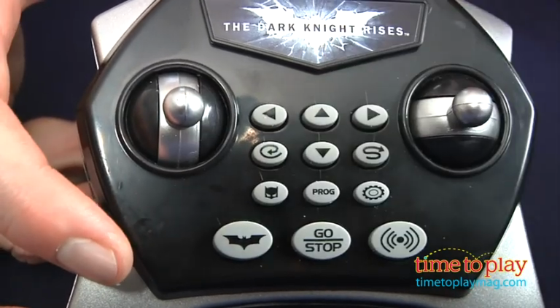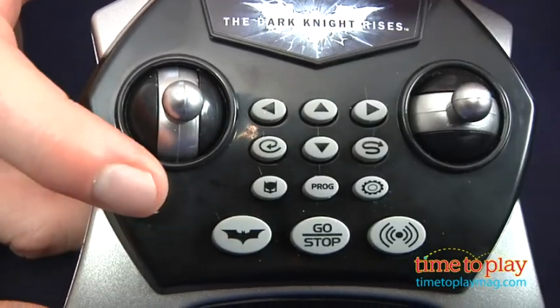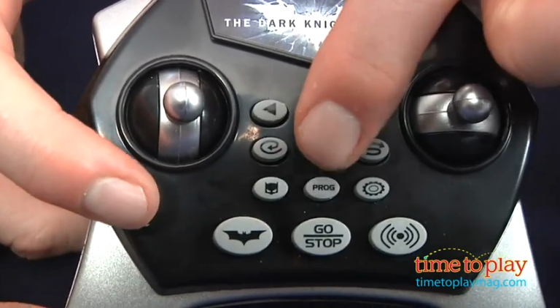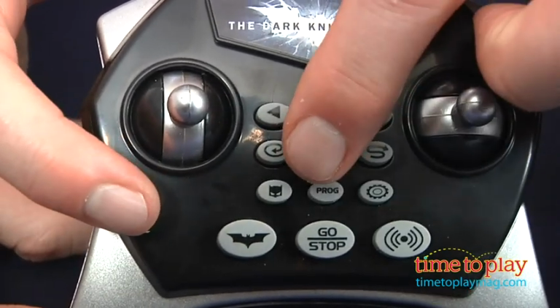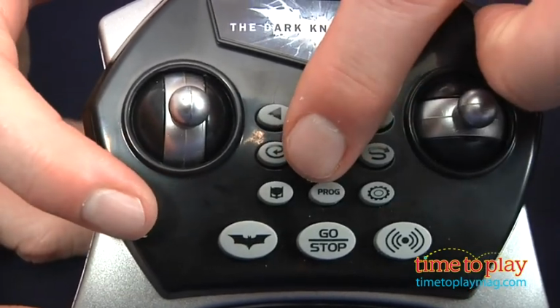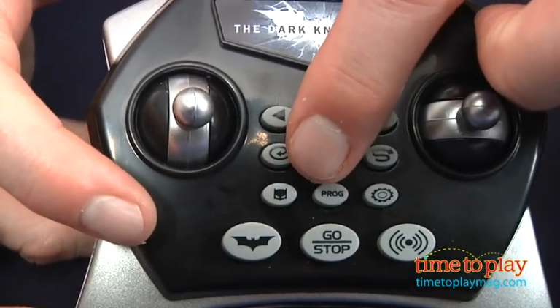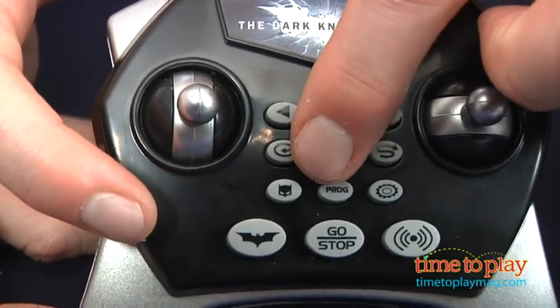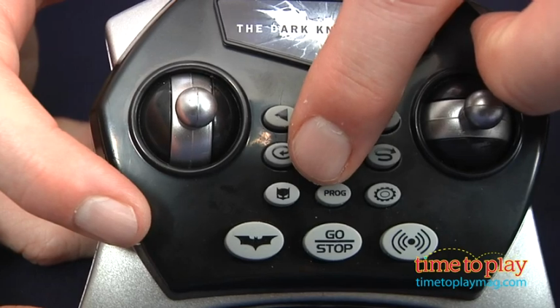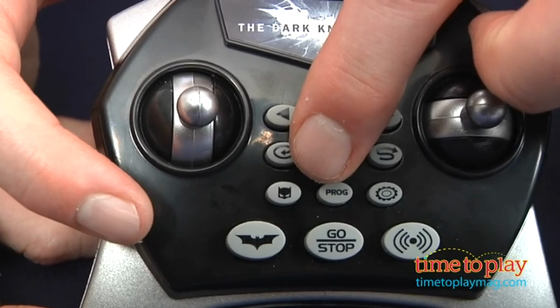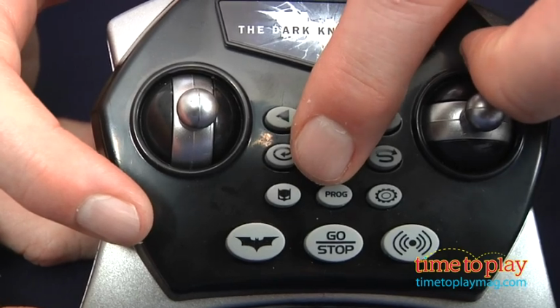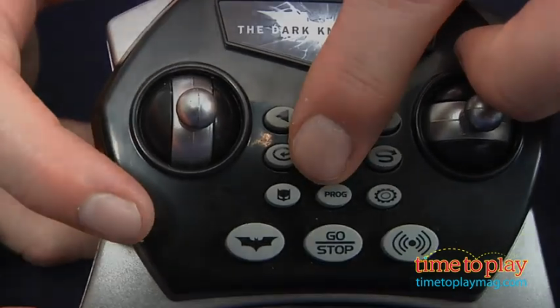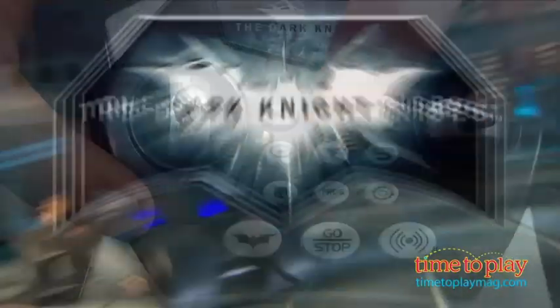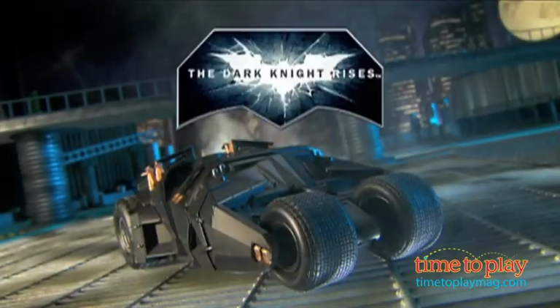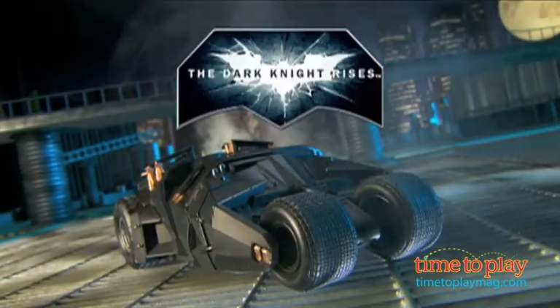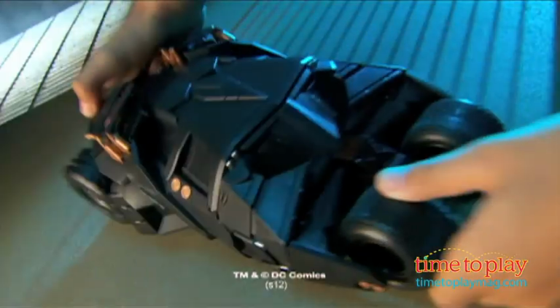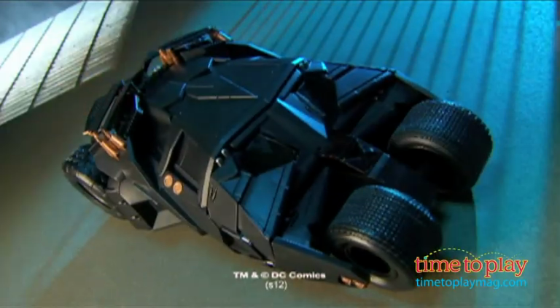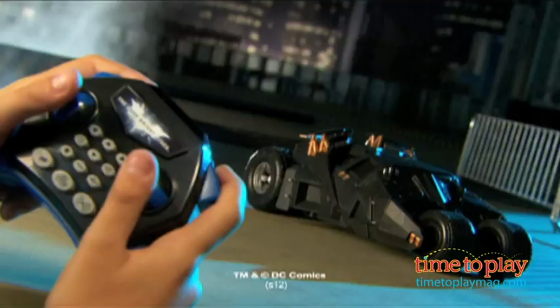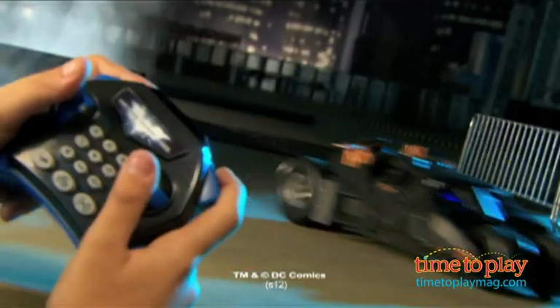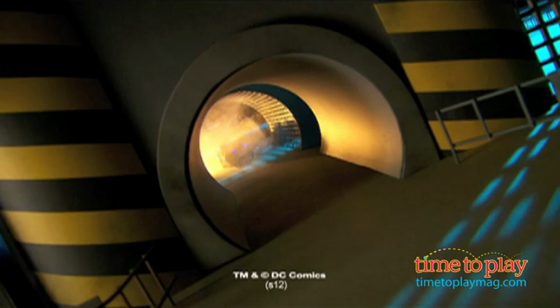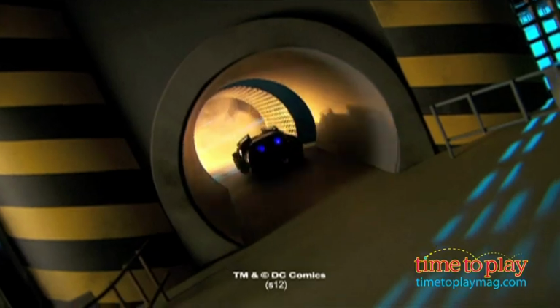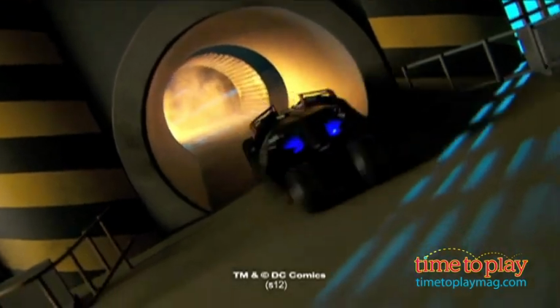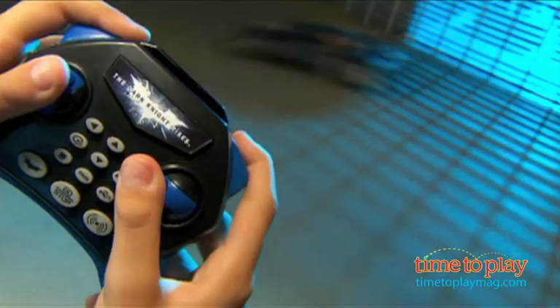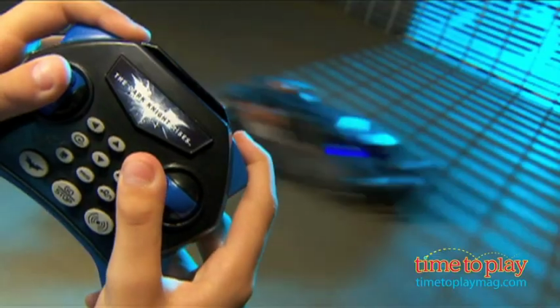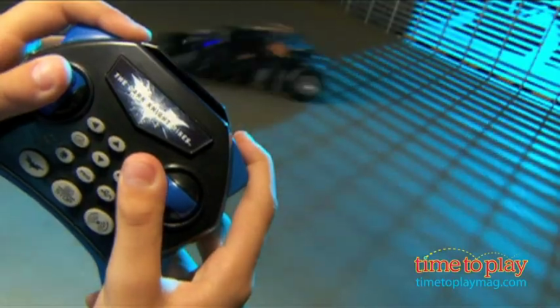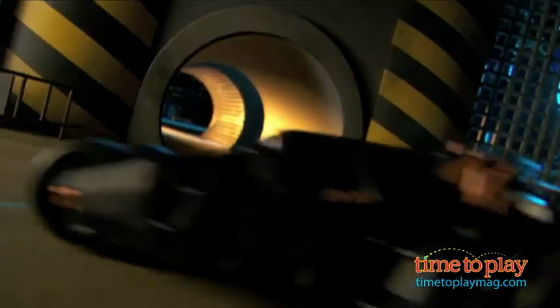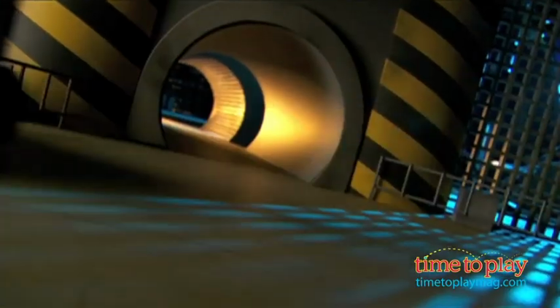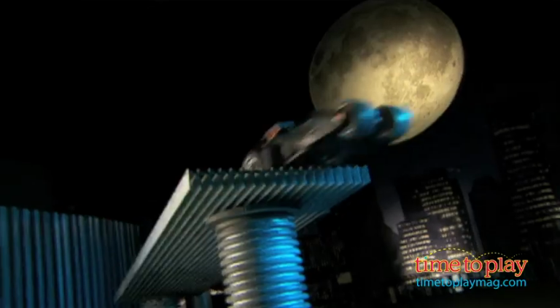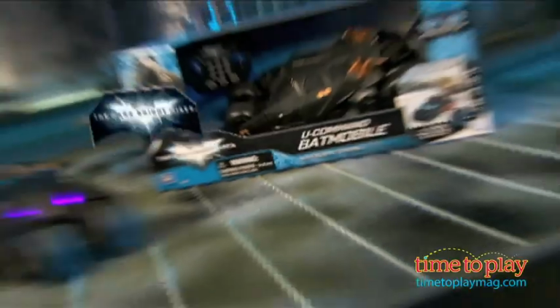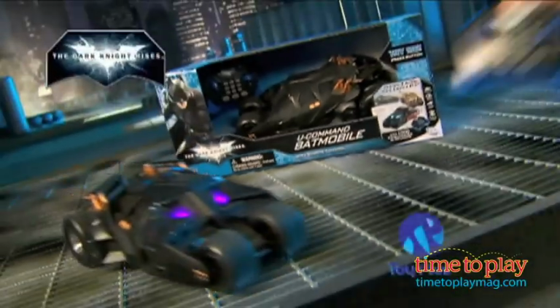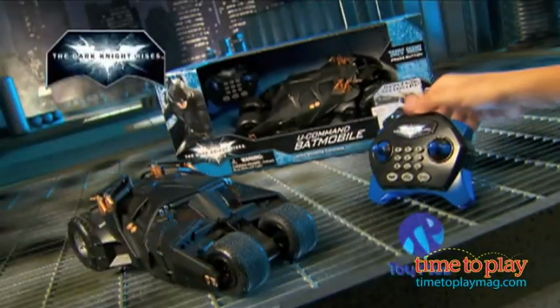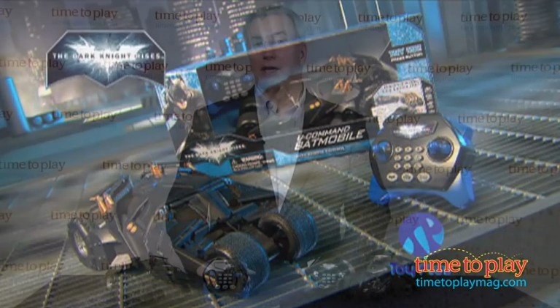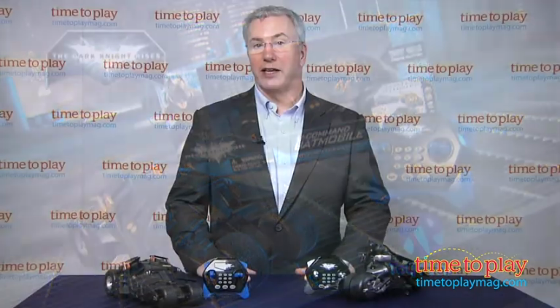And if you're in the mood for a surprise, hit the special action button and see what Batman has in store for you. We've been consistently impressed by the versatility, durability, high performance and creativity that's gone into designing these vehicles and the exciting play they deliver.